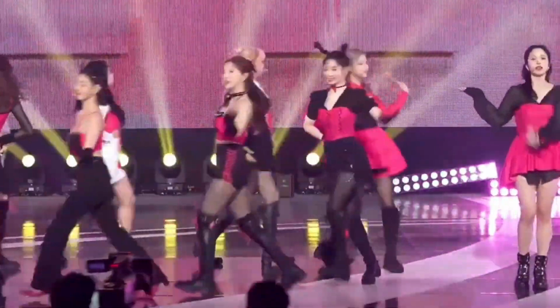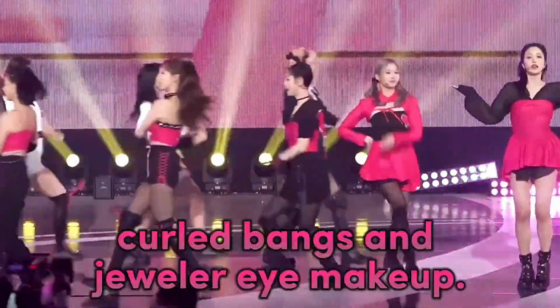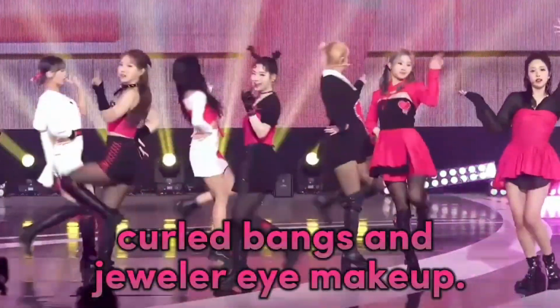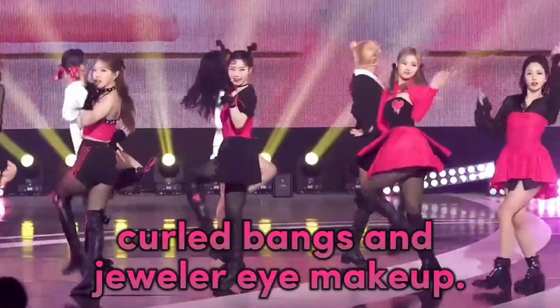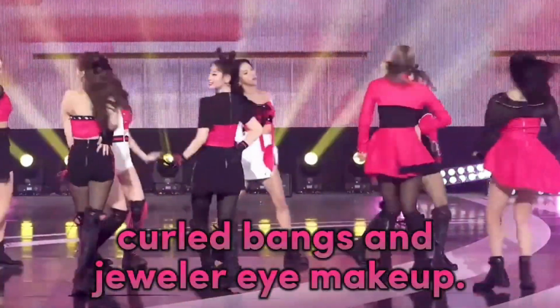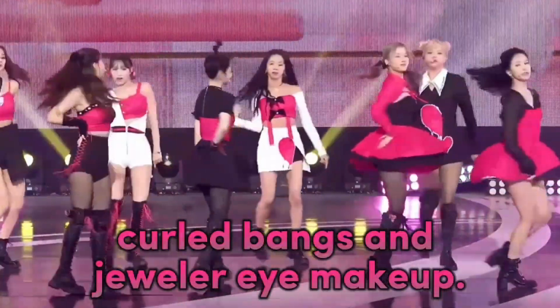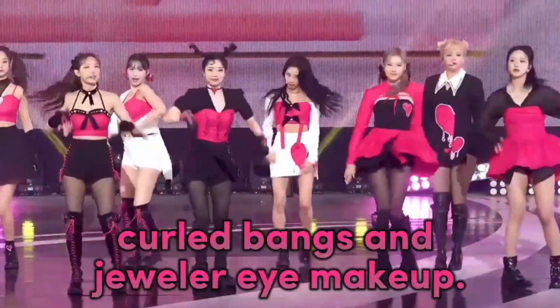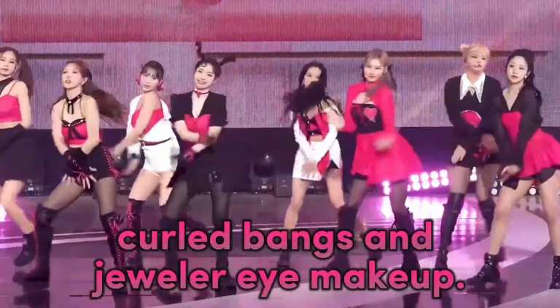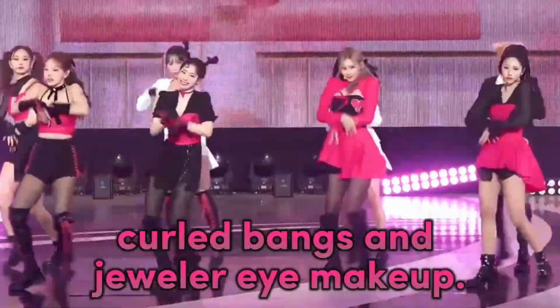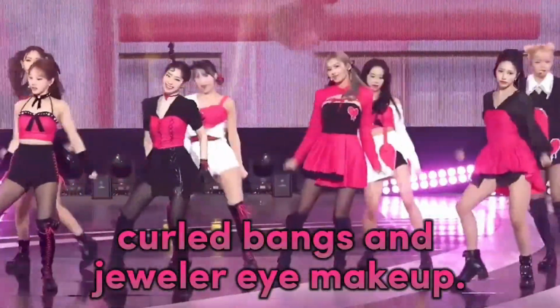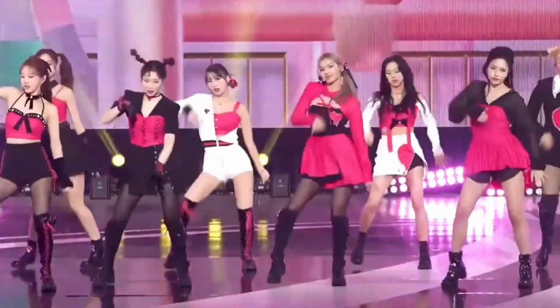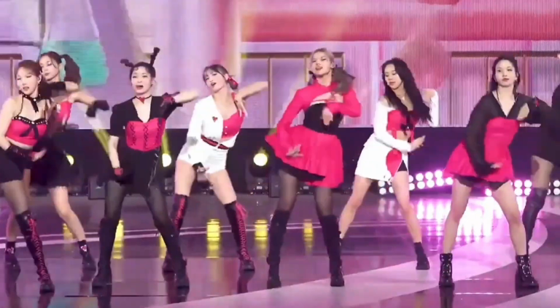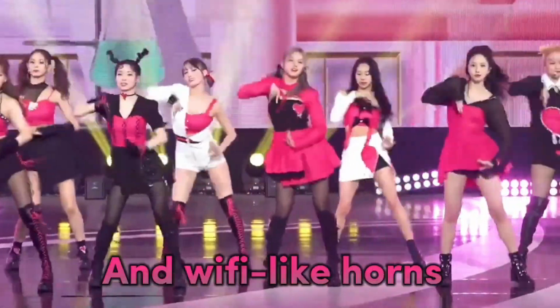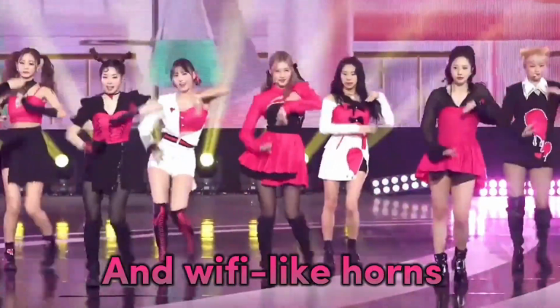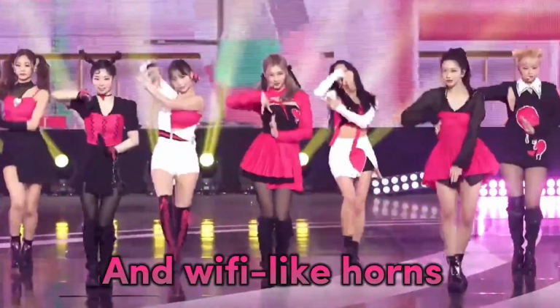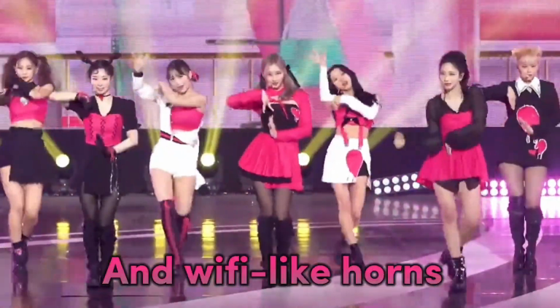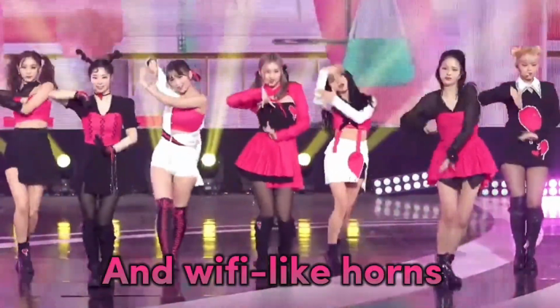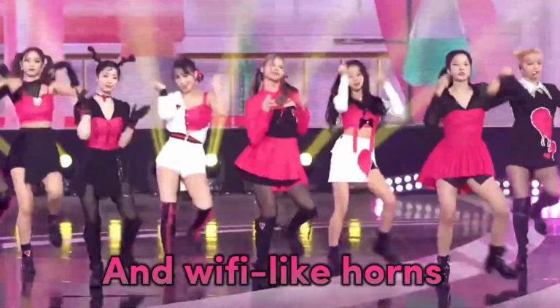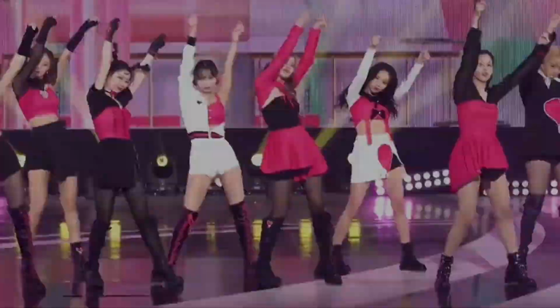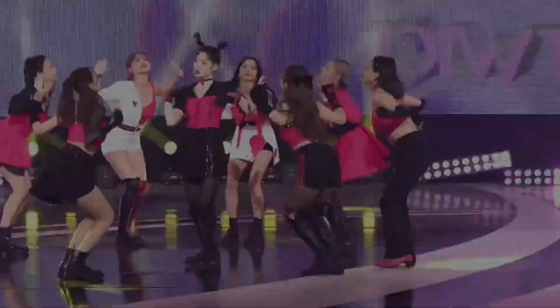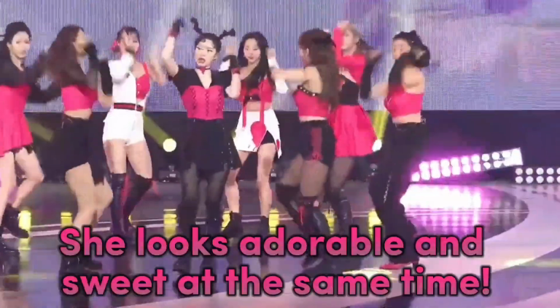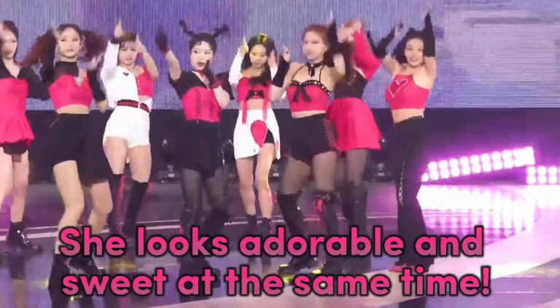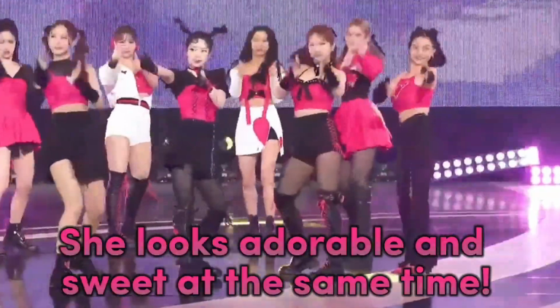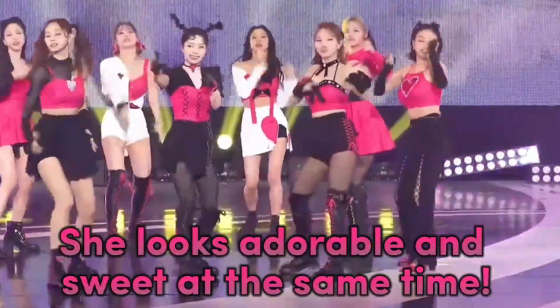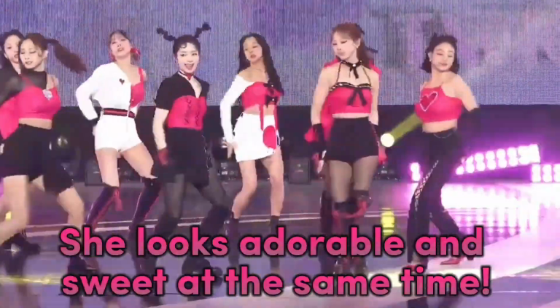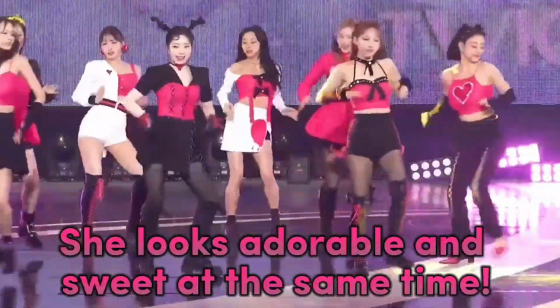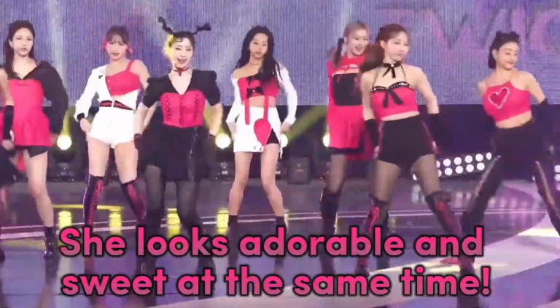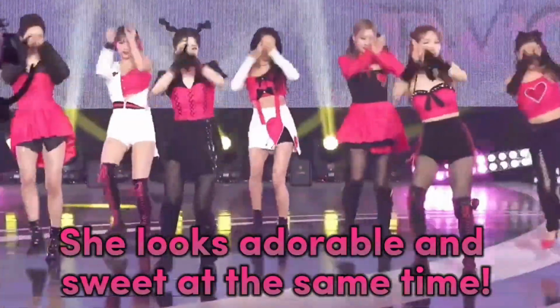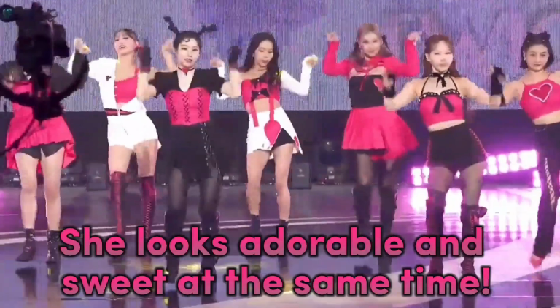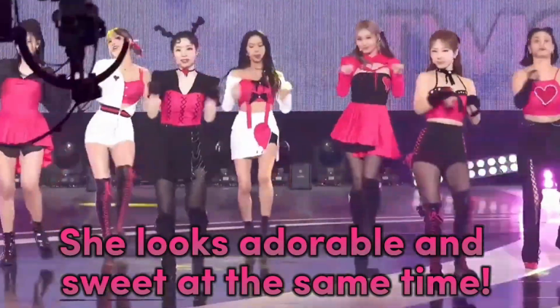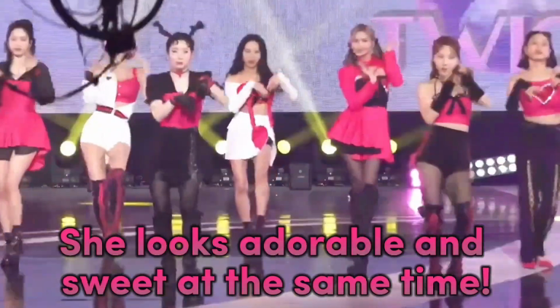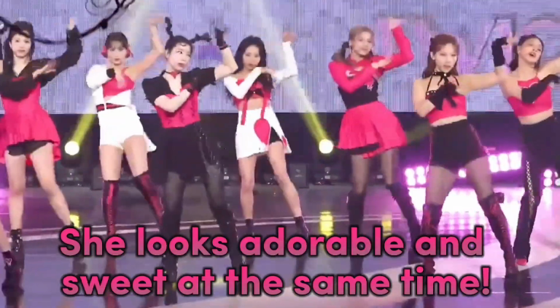Curled bangs, jeweled eye makeup, and wifi-like horns — she looks adorable and sweet at the same time.